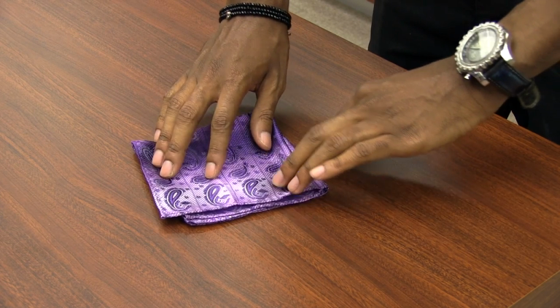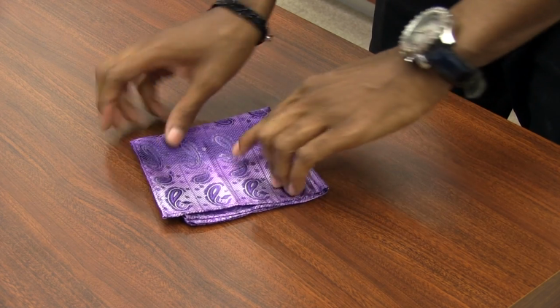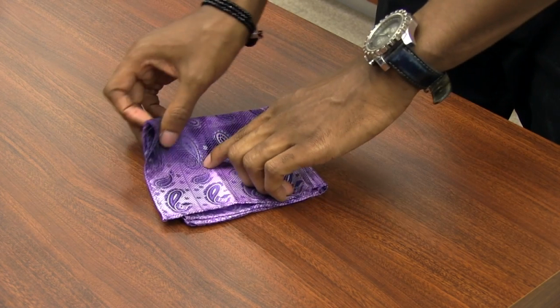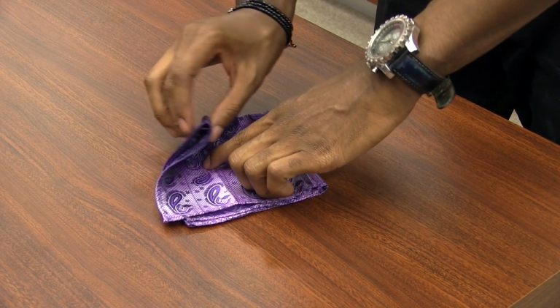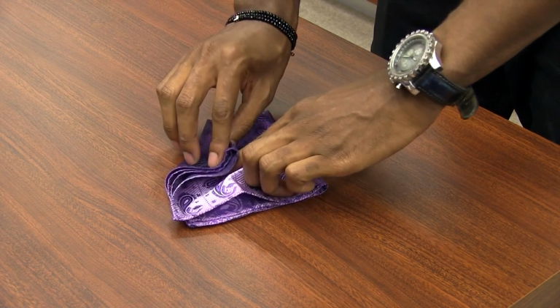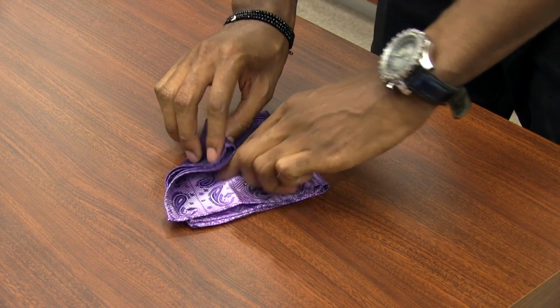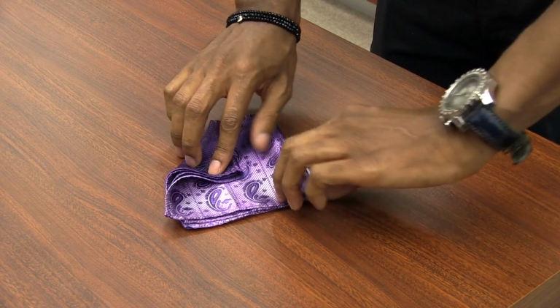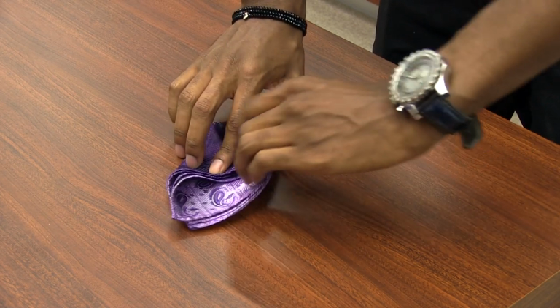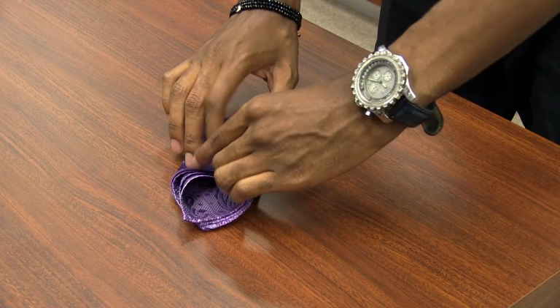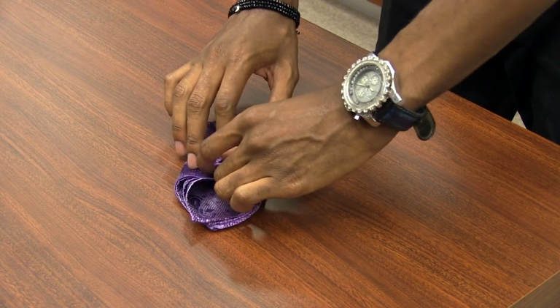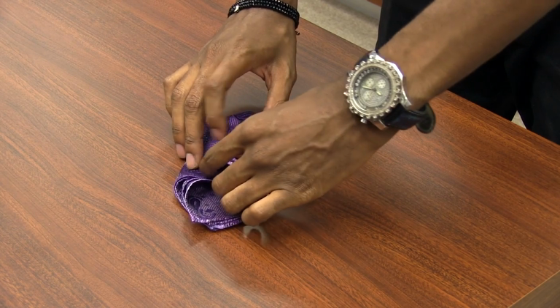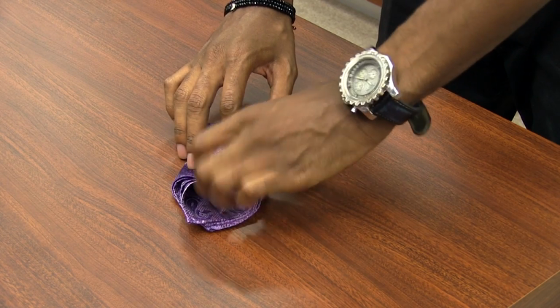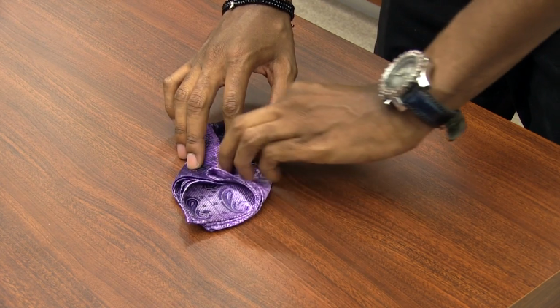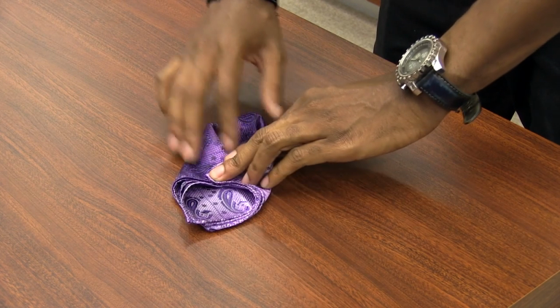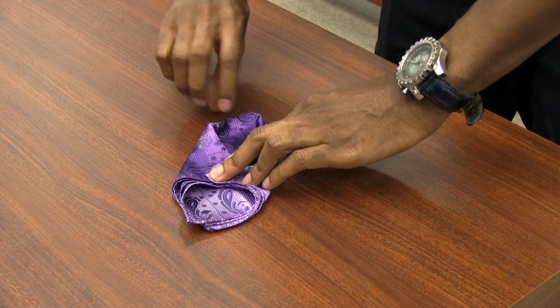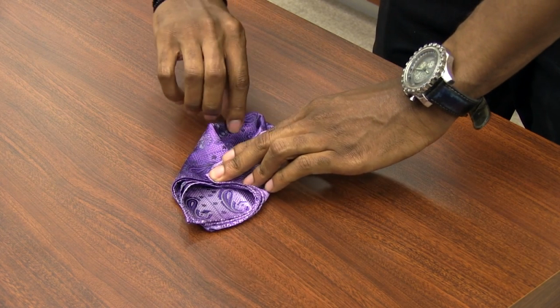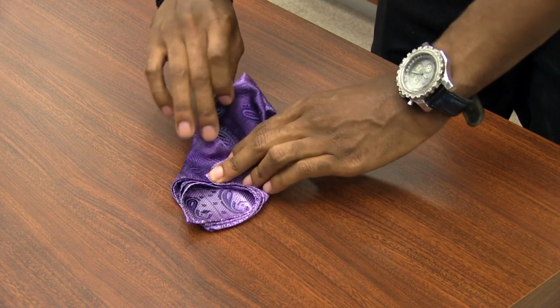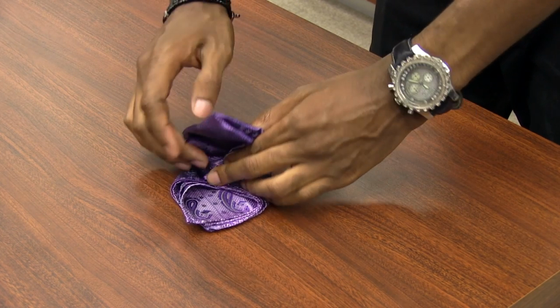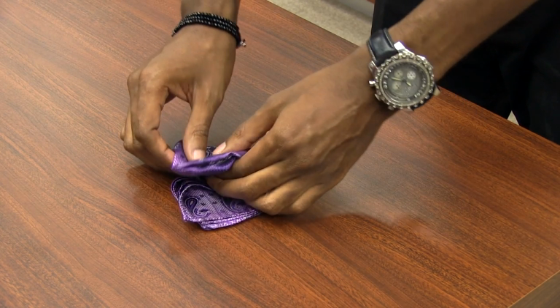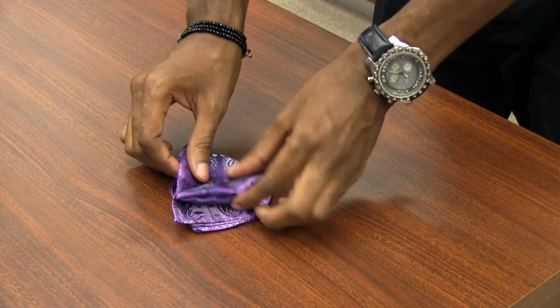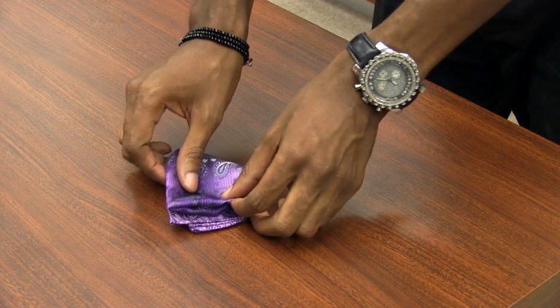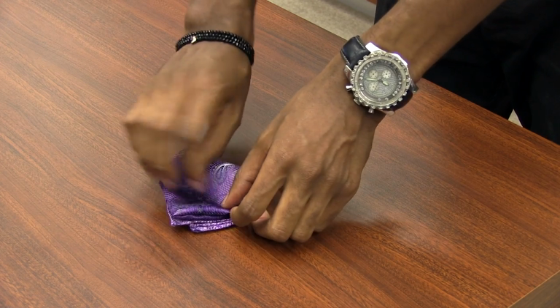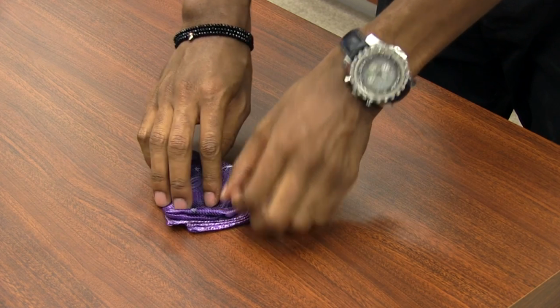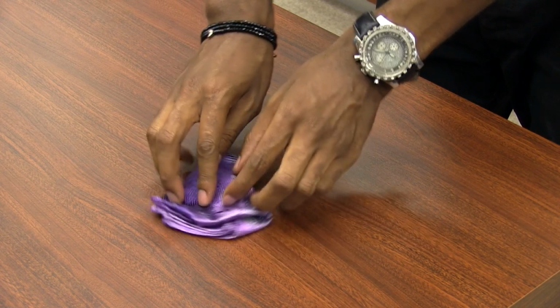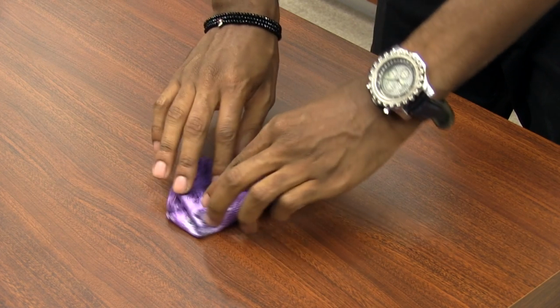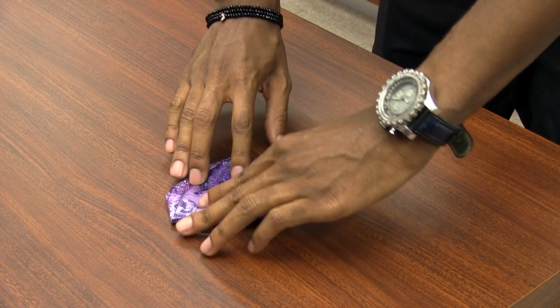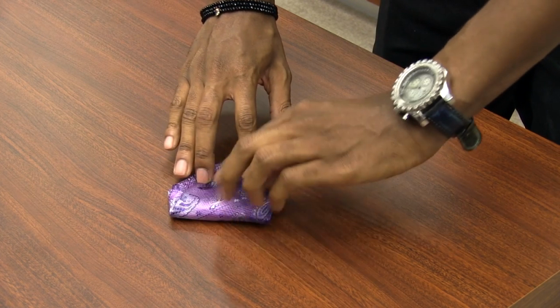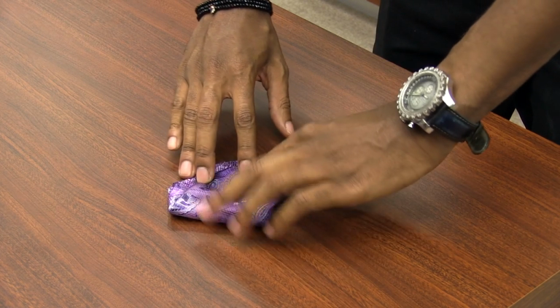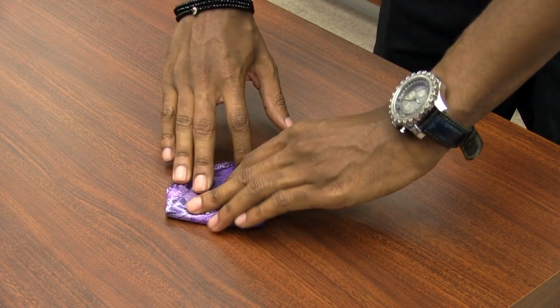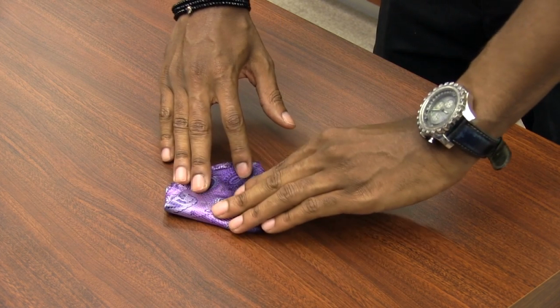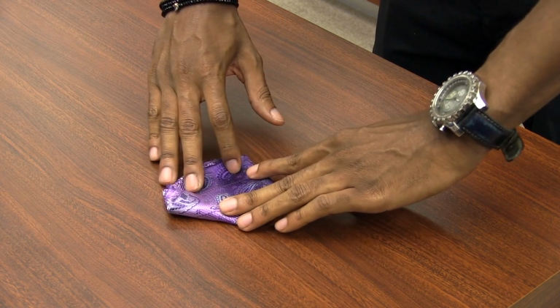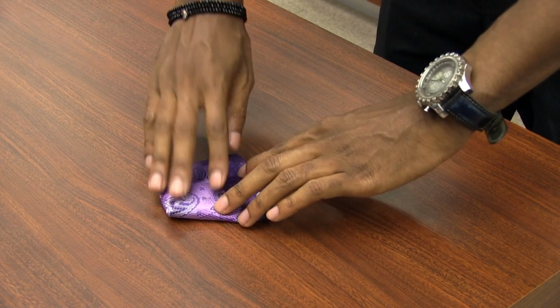Next, bring each corner to the middle of your handkerchief. And now, finally, fold and create the points. And you're ready to place it inside of your jacket.